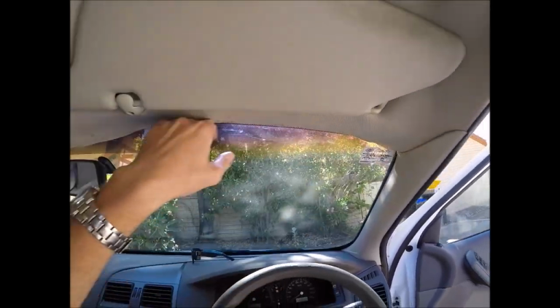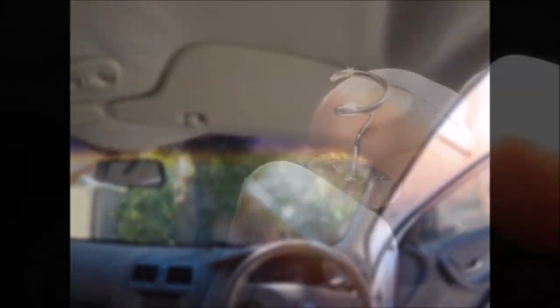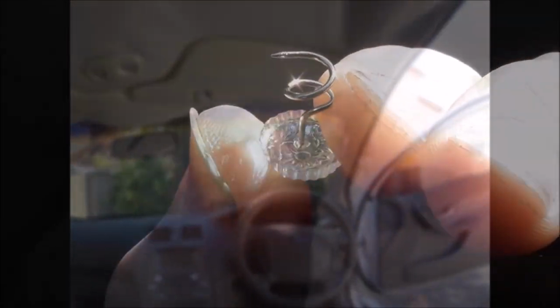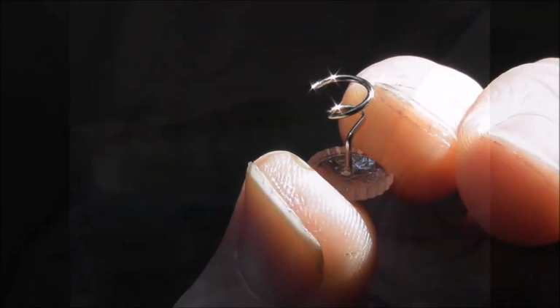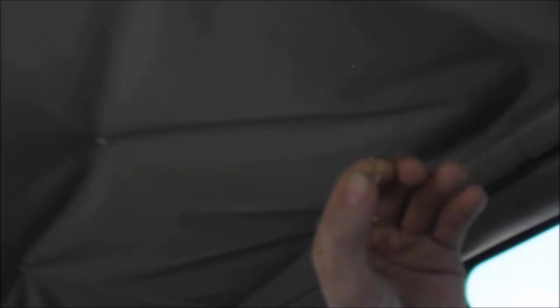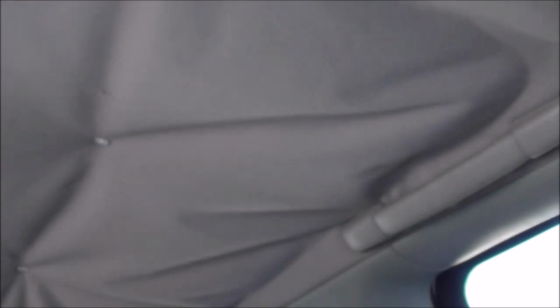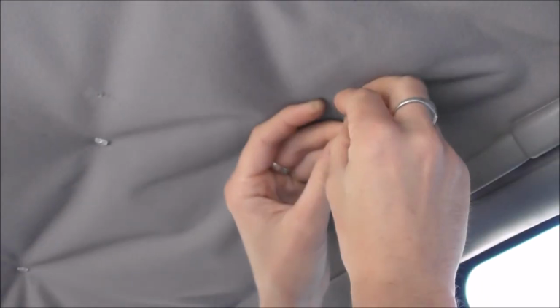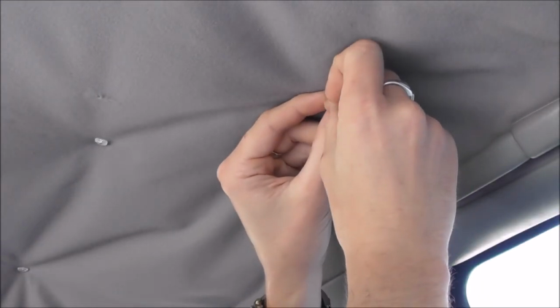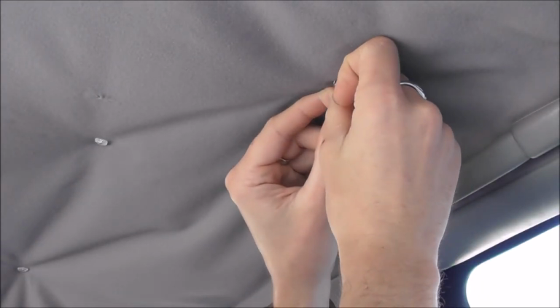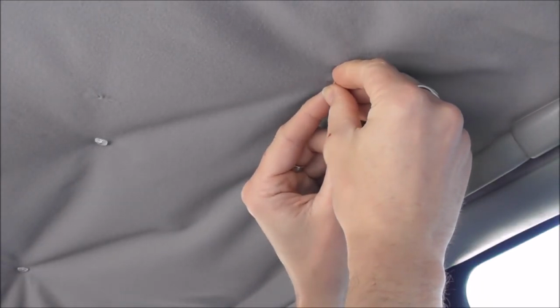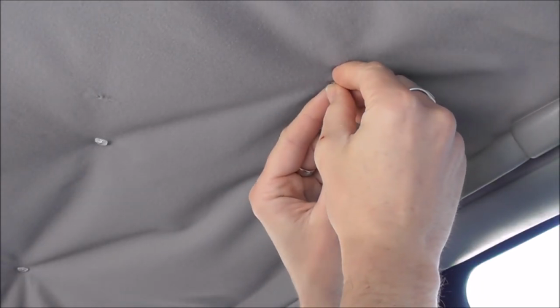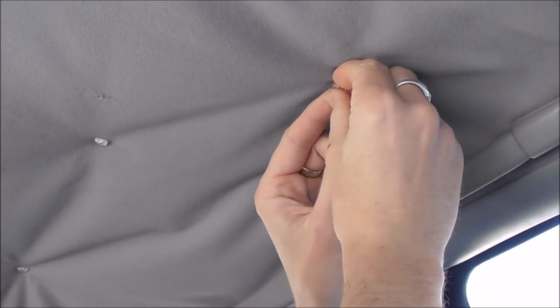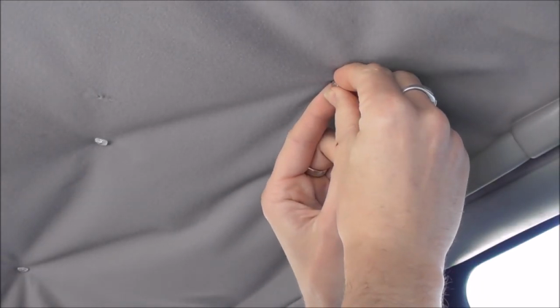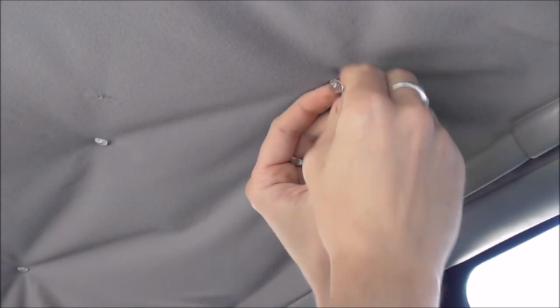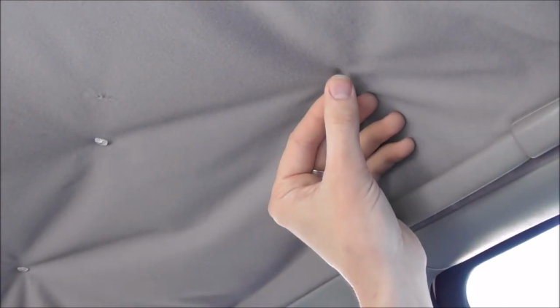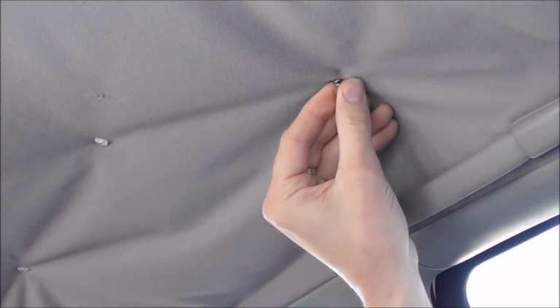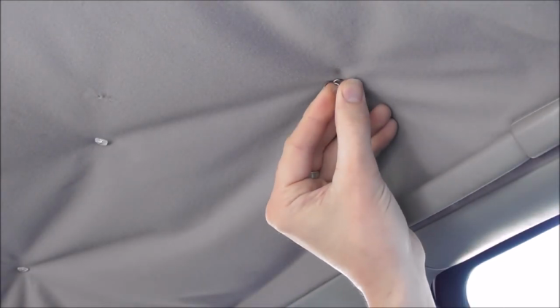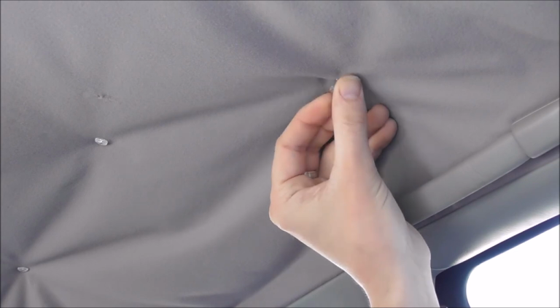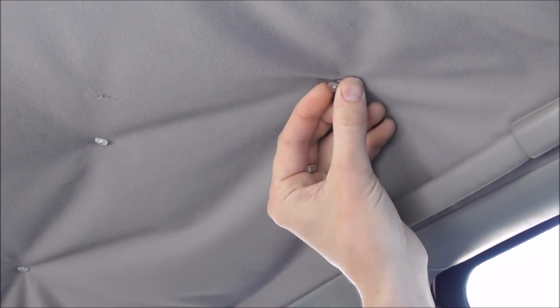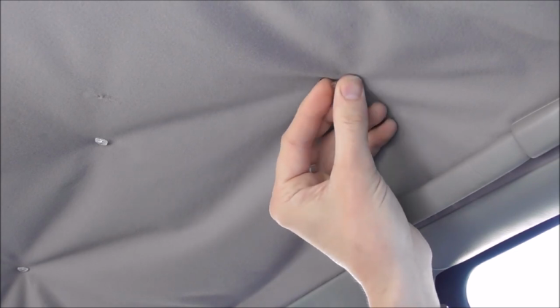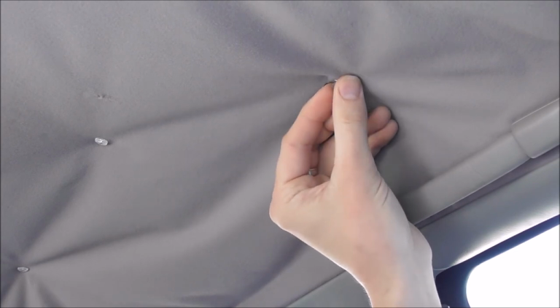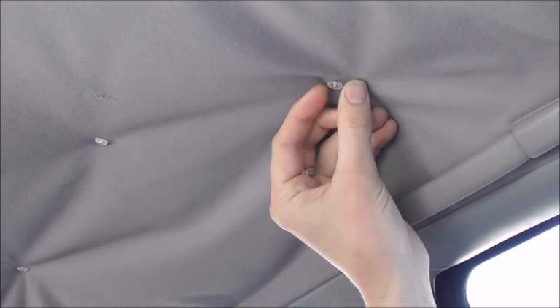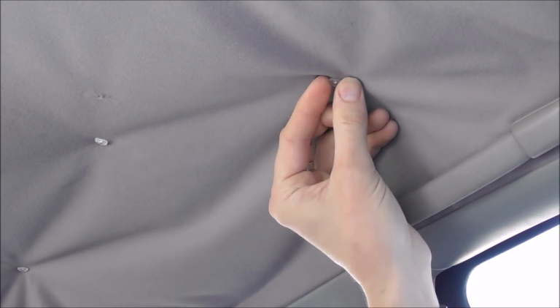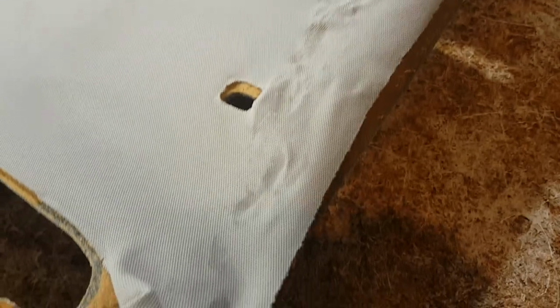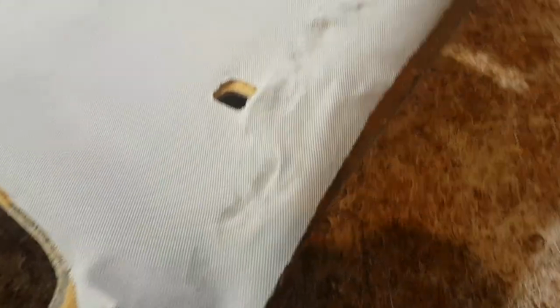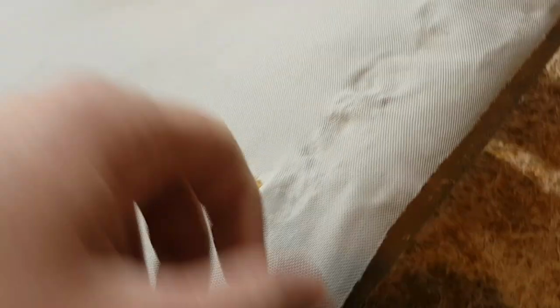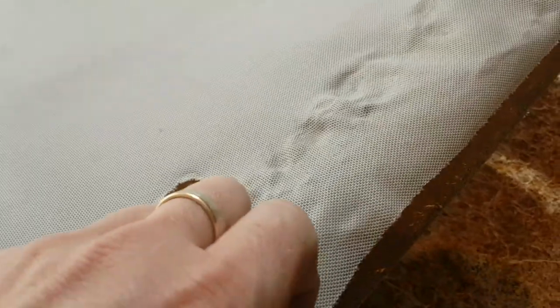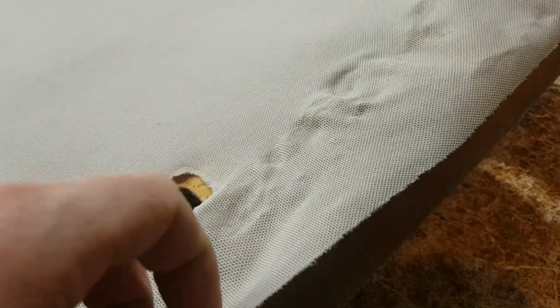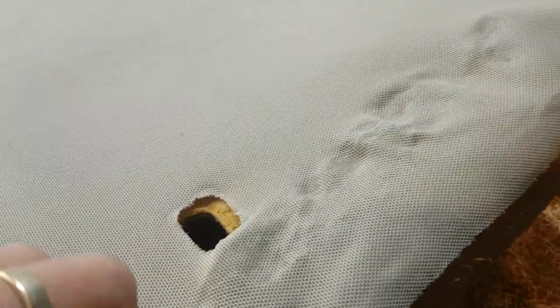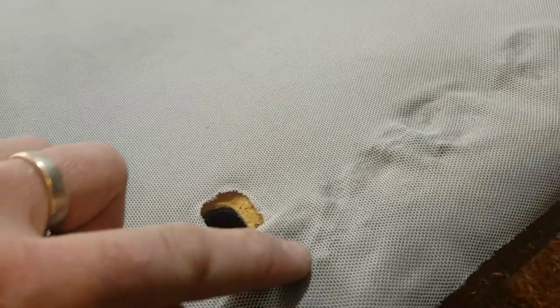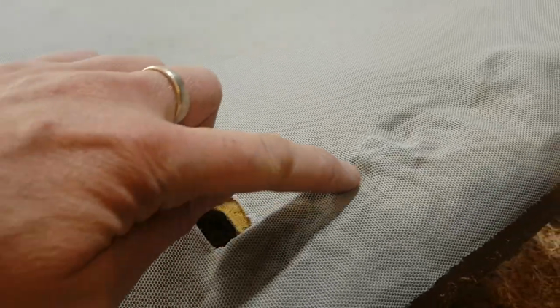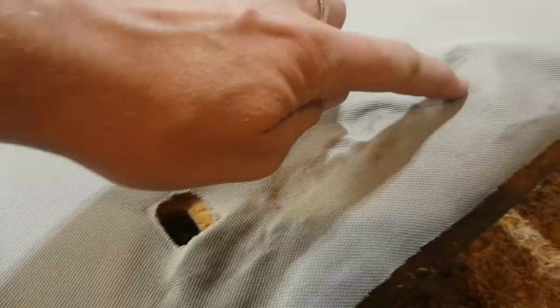Another method is an upholstery twist pin. This one's a pretty good idea because they don't go too deep — they're quite shallow — but they're going to be anchored in there quite well because you give them a gentle twist and they'll just stay in the roof lining until you're ready to take them out, then you twist them back out again.